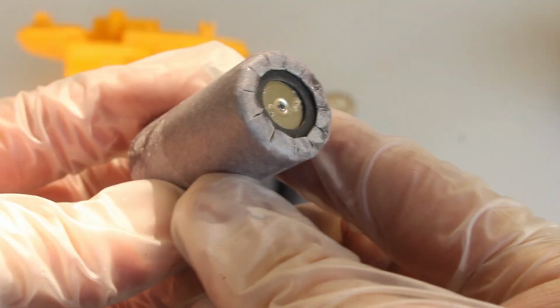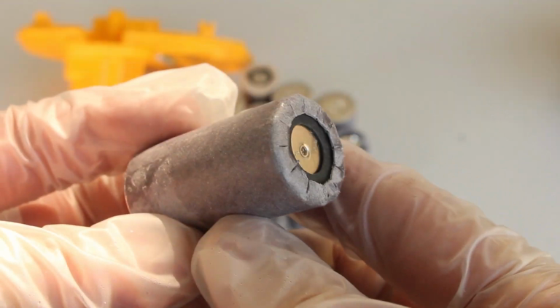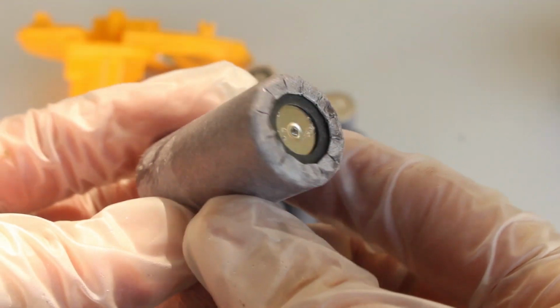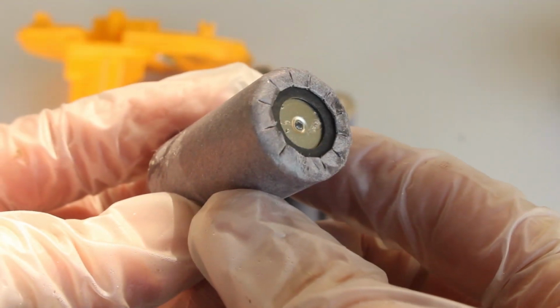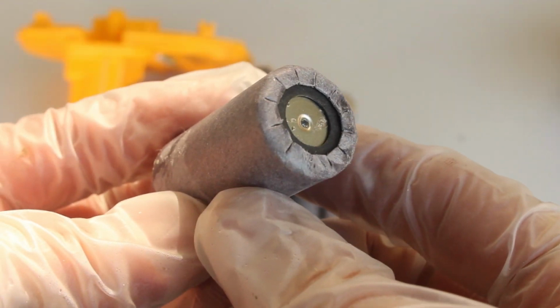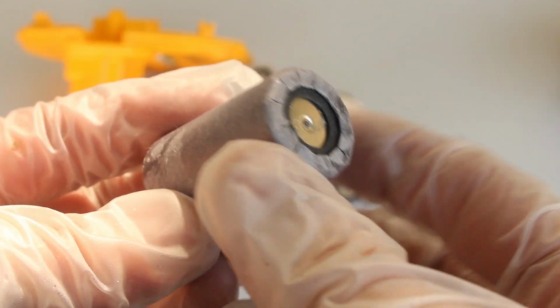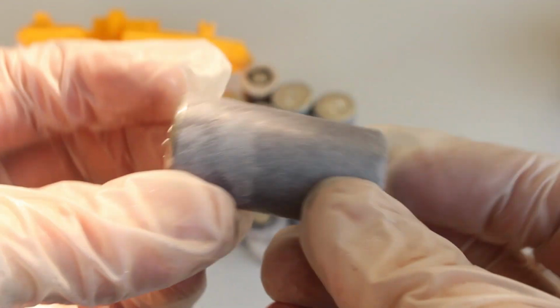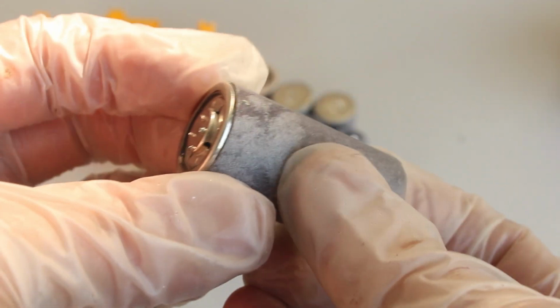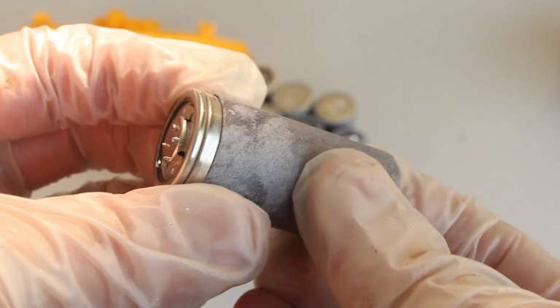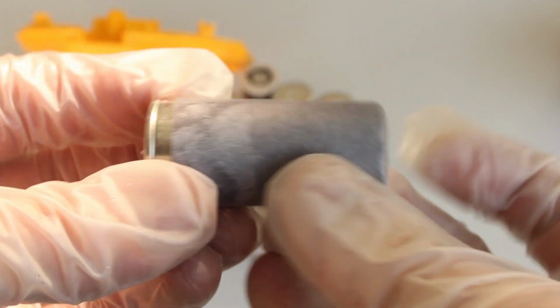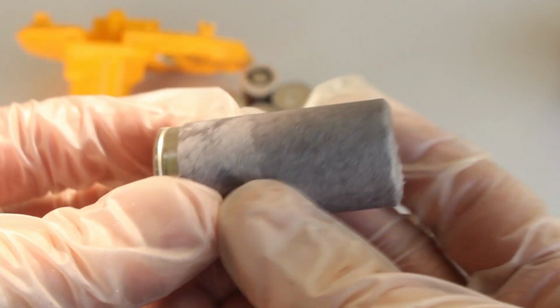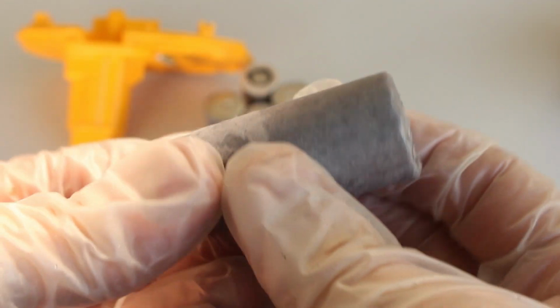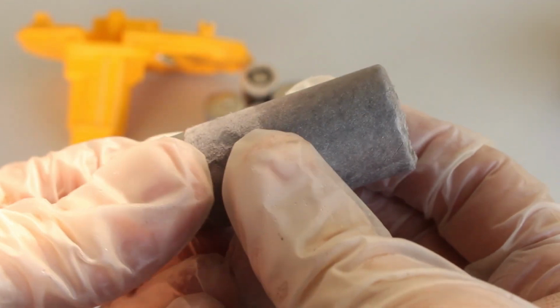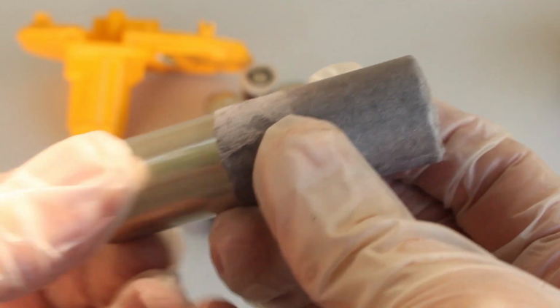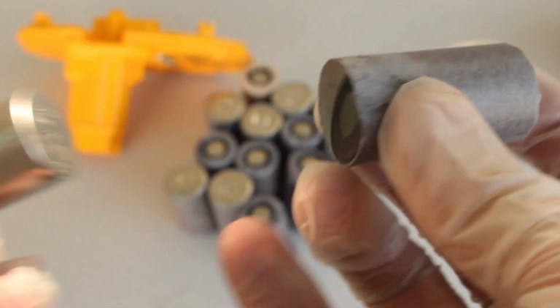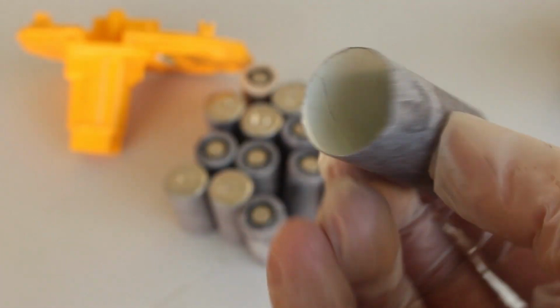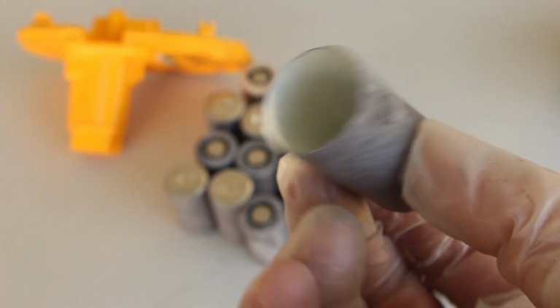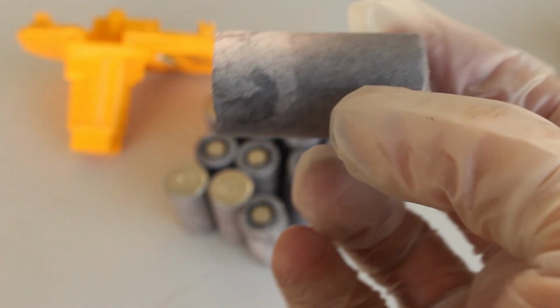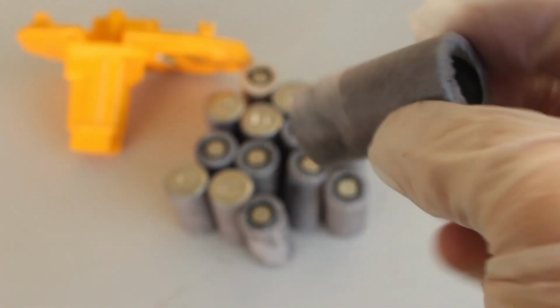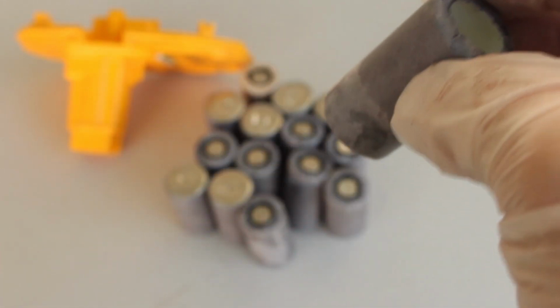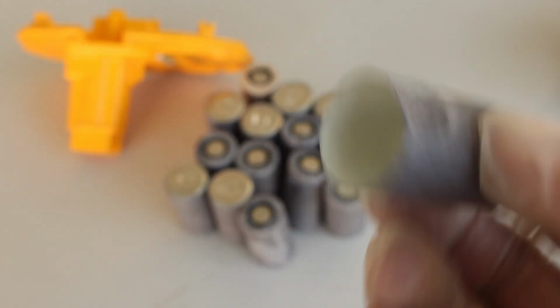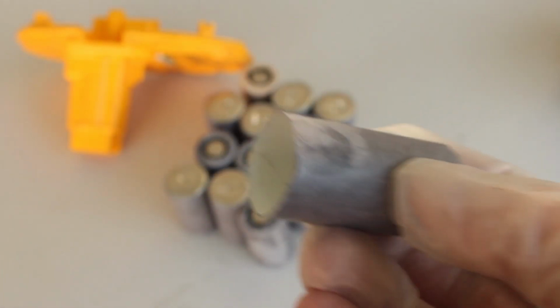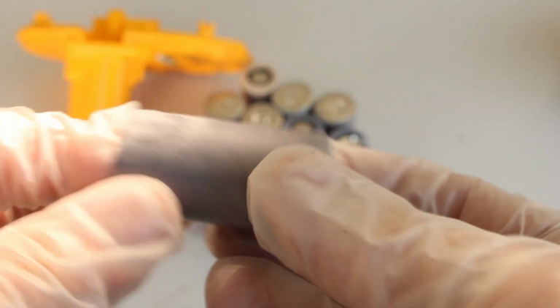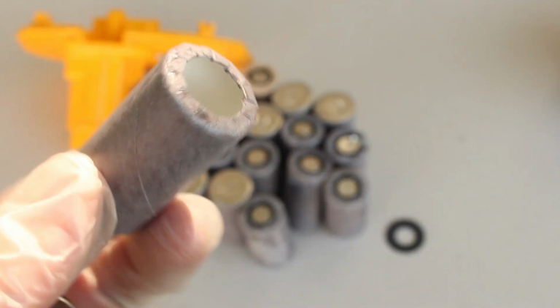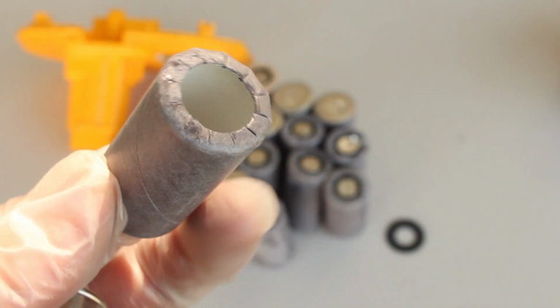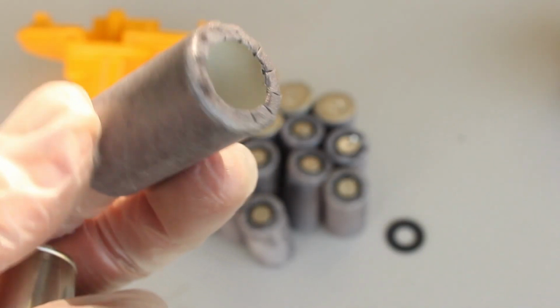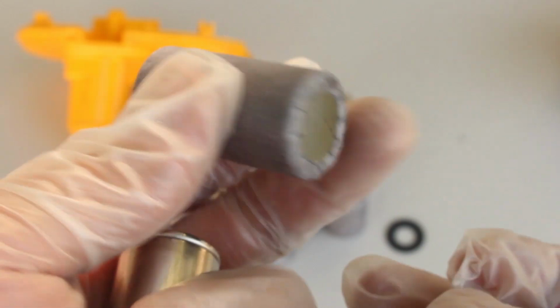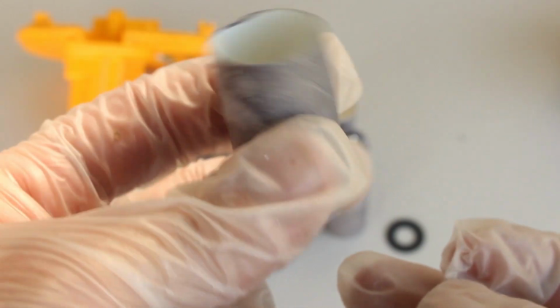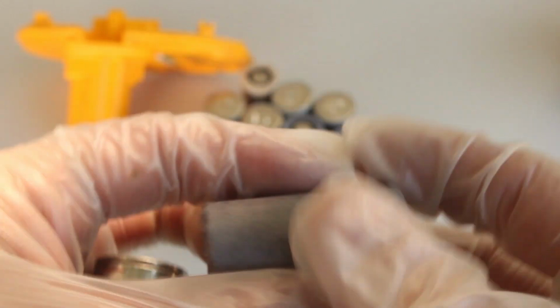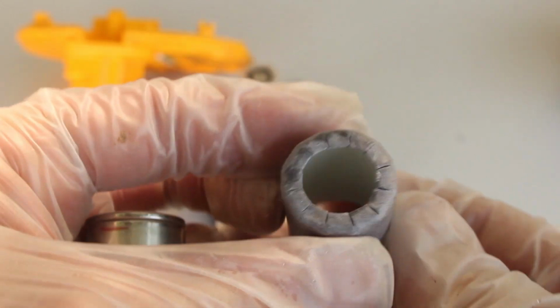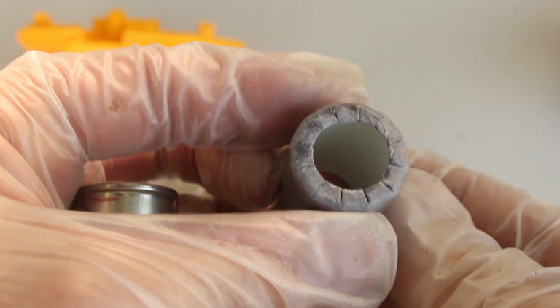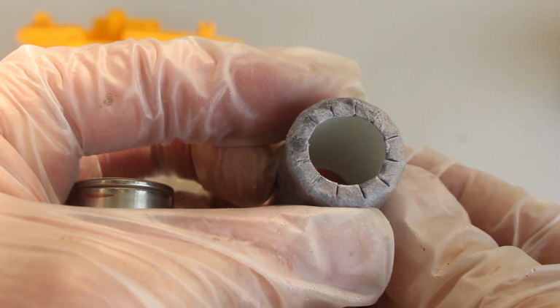They're just over 1 volt each, and some of them are still good, but it's actually the casing that I'm after. The battery easily pushes out, leaving me with a clean casing that should work great for the body of my smoke flare. It even has a flat bottom that'll come in handy later on.